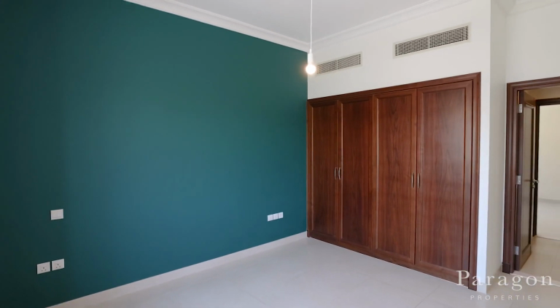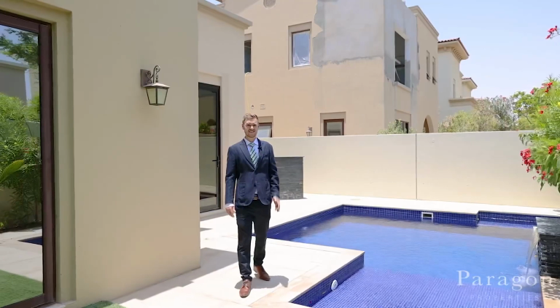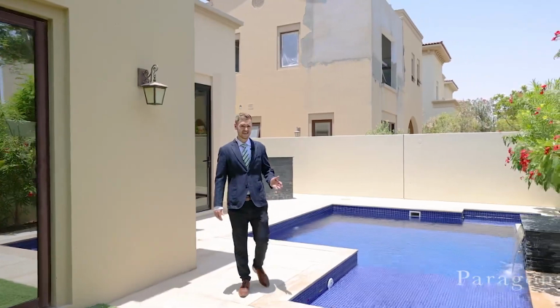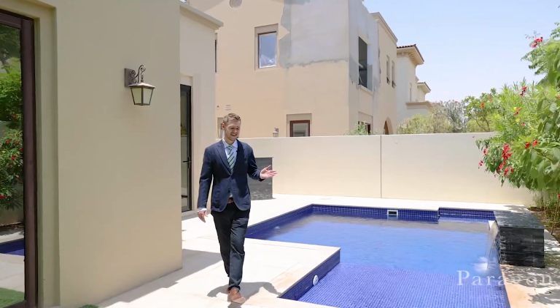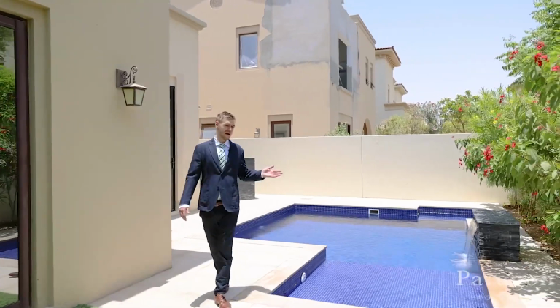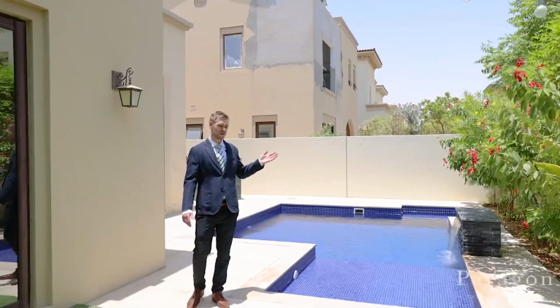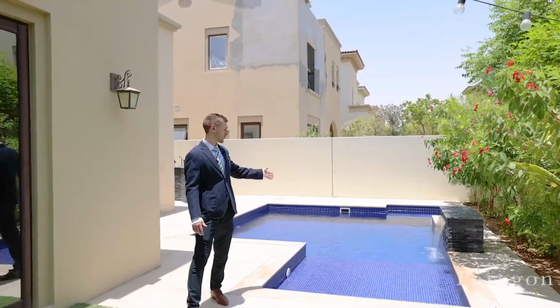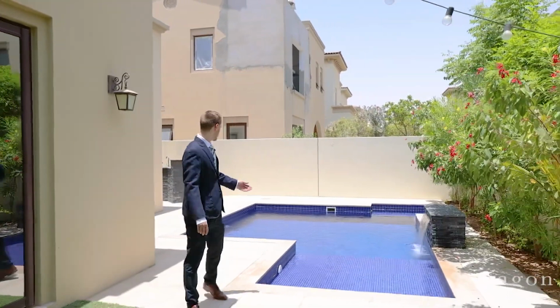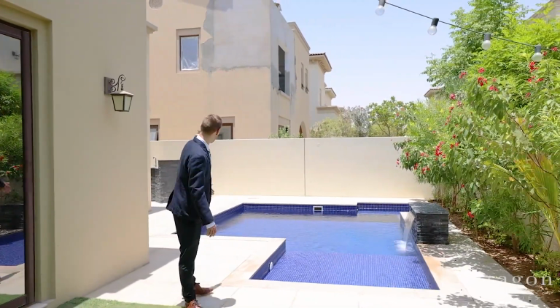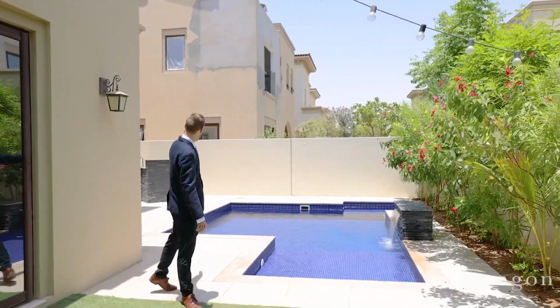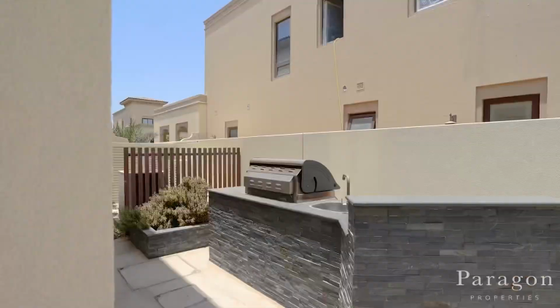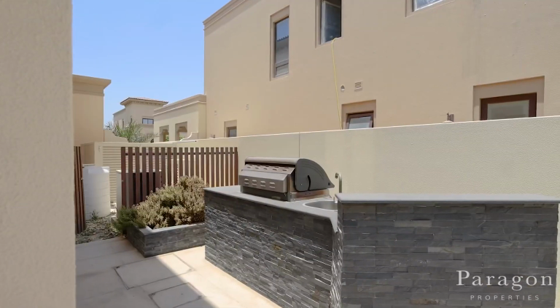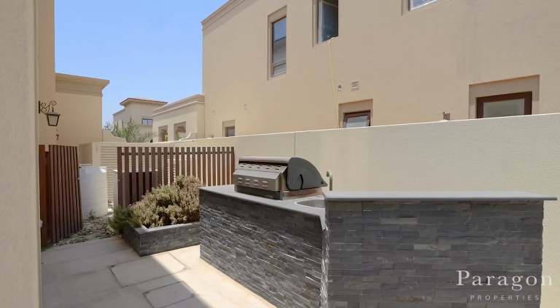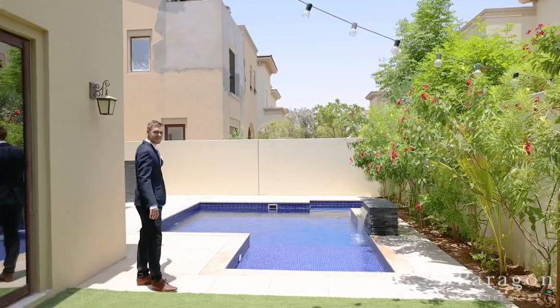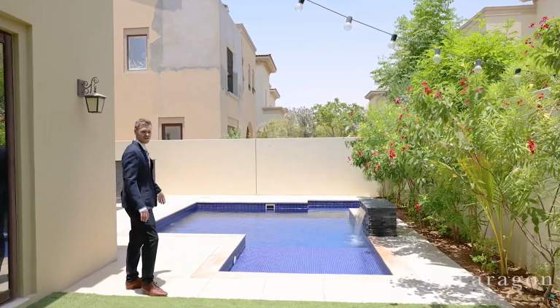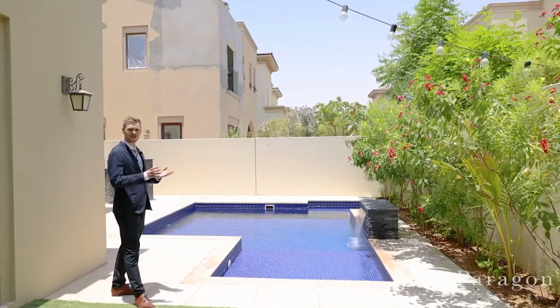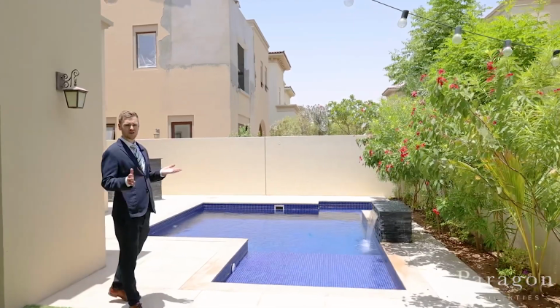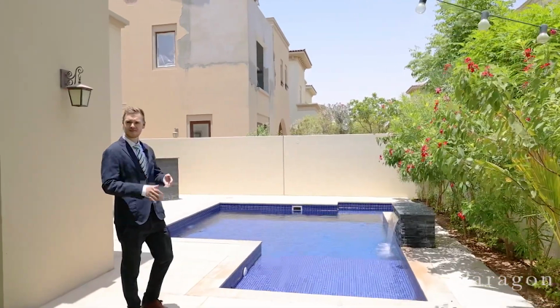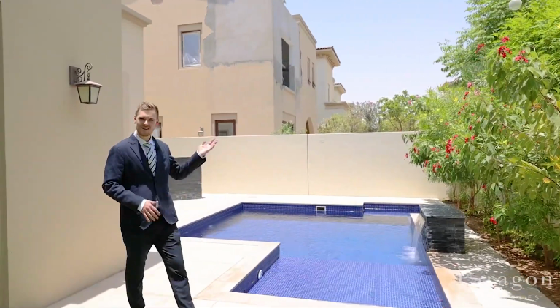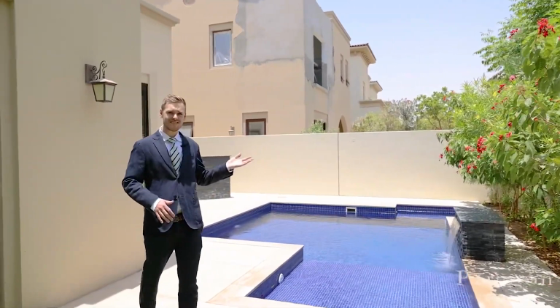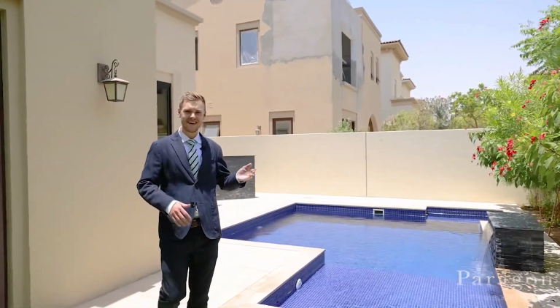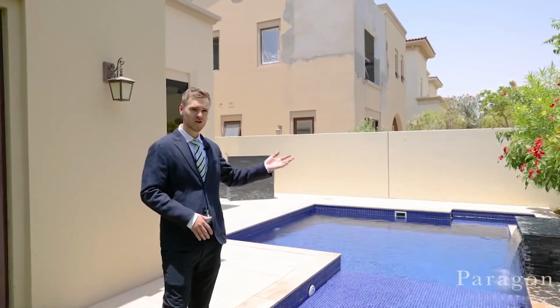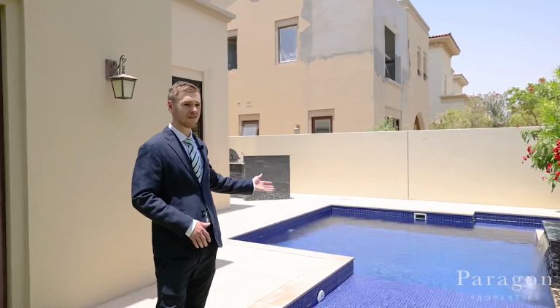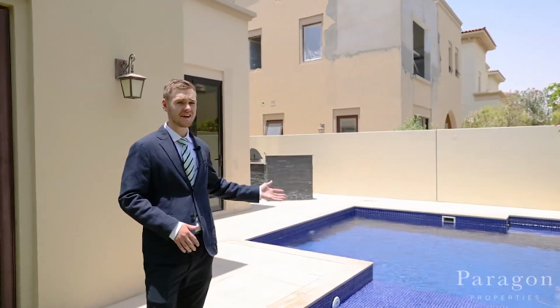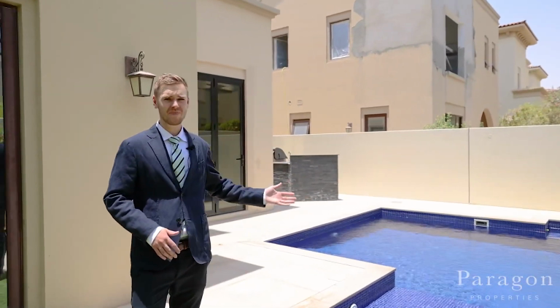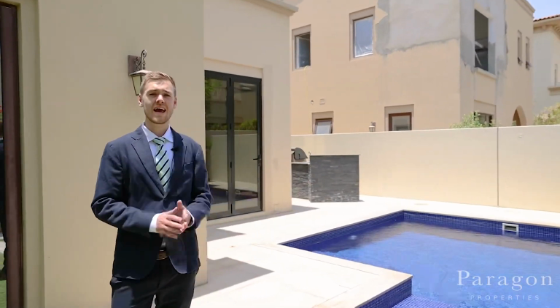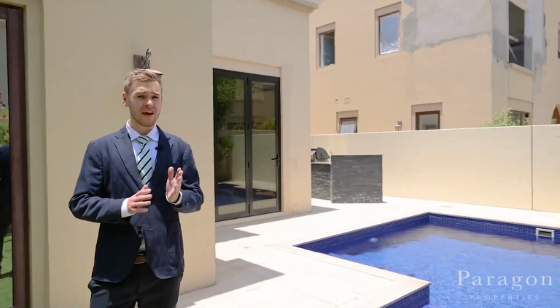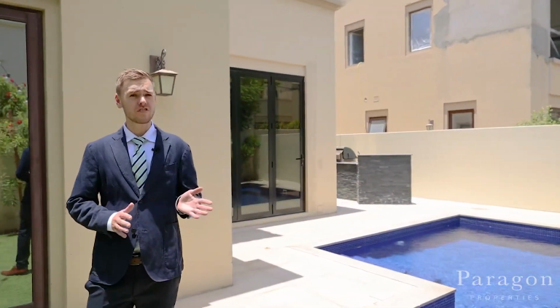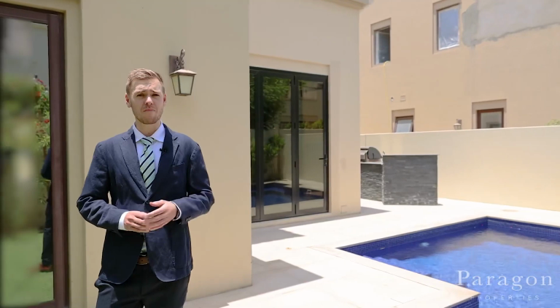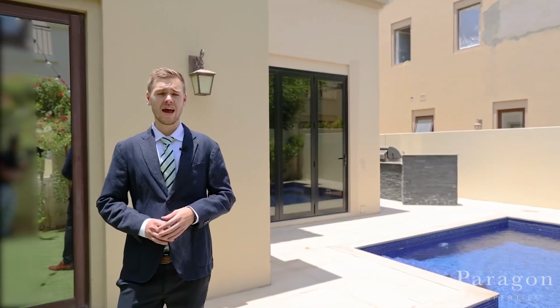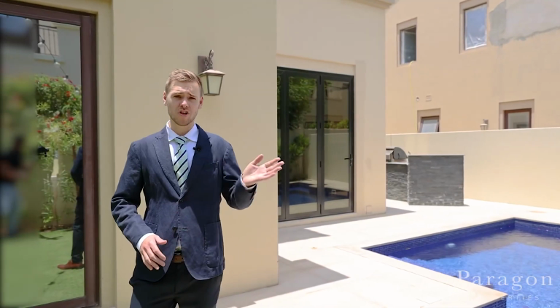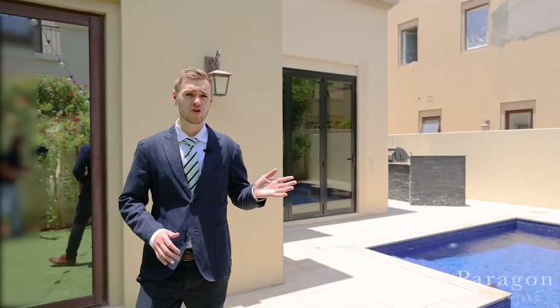As you can see here, we have the pool as well as the barbecue area out the back. Can't you just picture yourself sitting in the Dubai sun and enjoying yourself out here? Anyway, thank you for your time and I hope you enjoyed the tour.